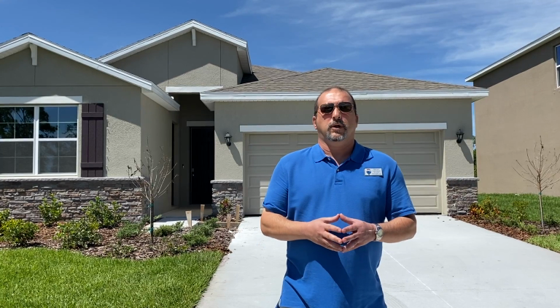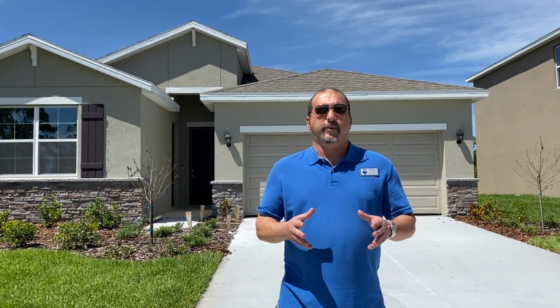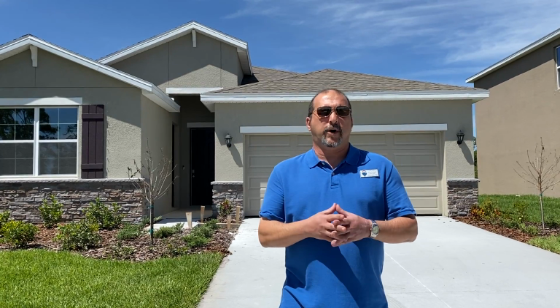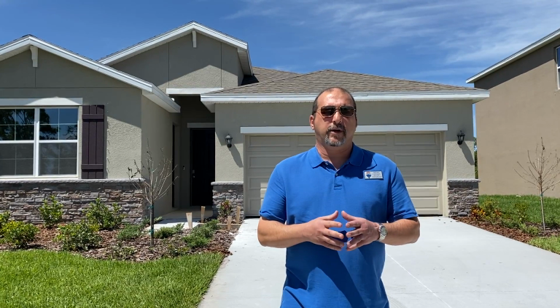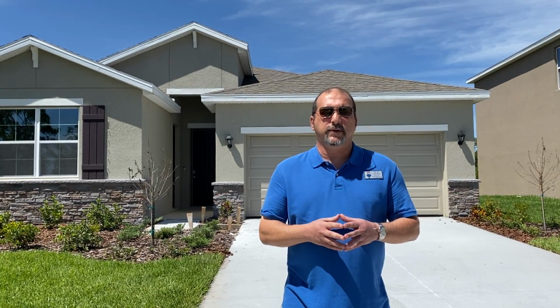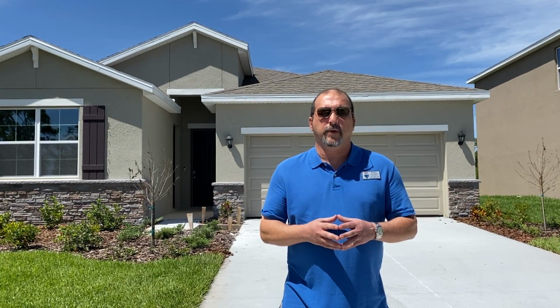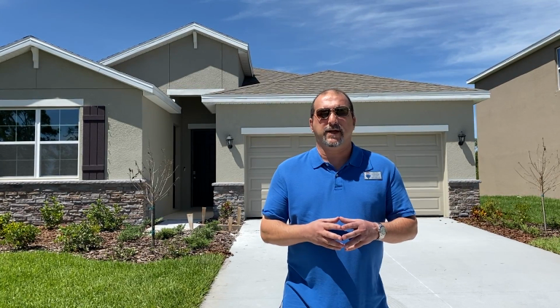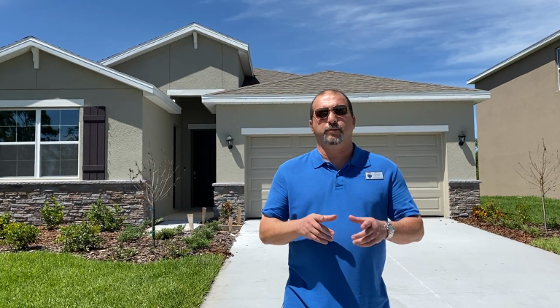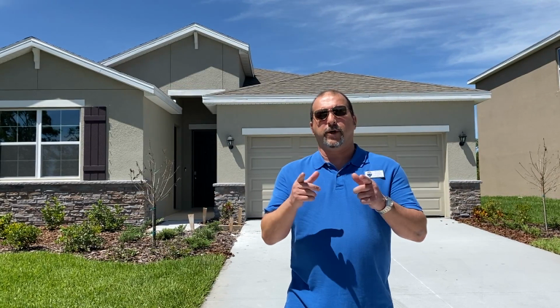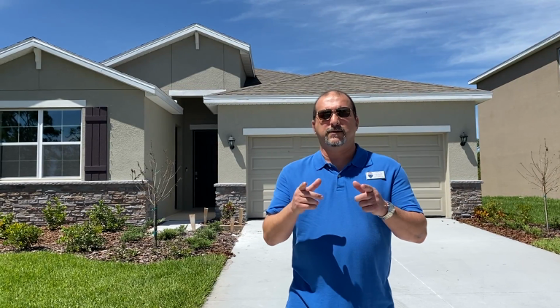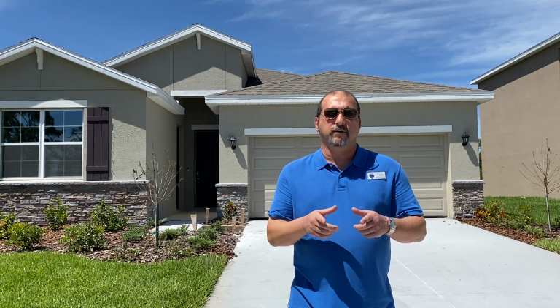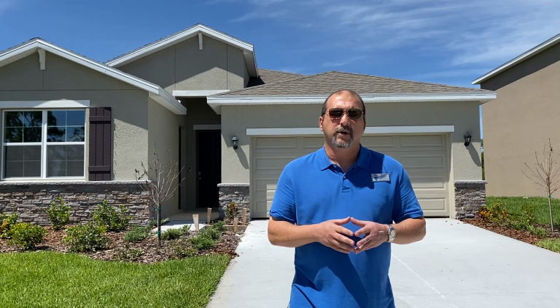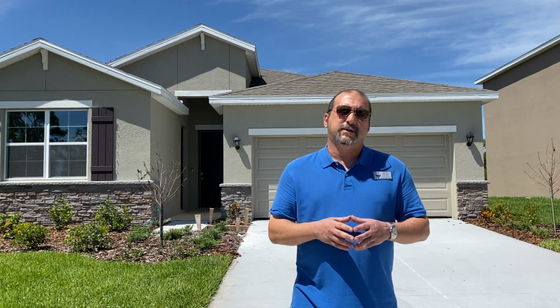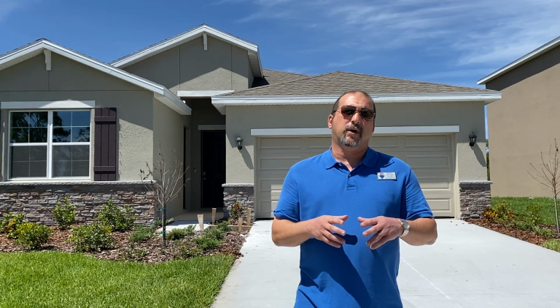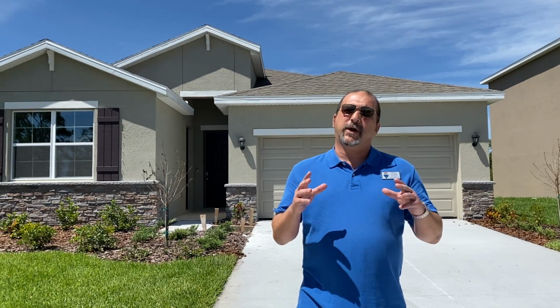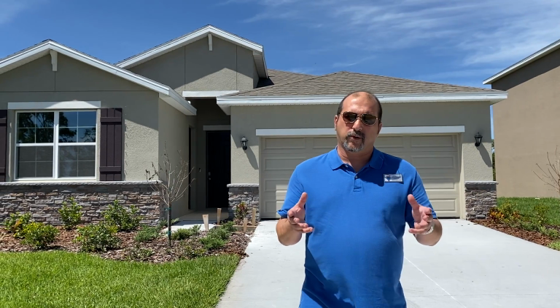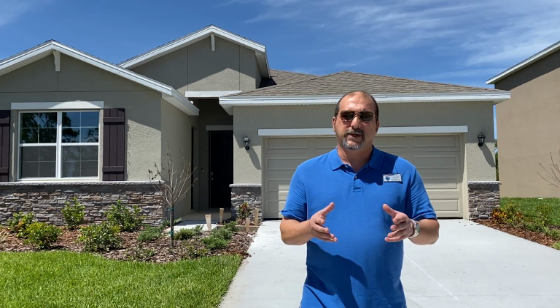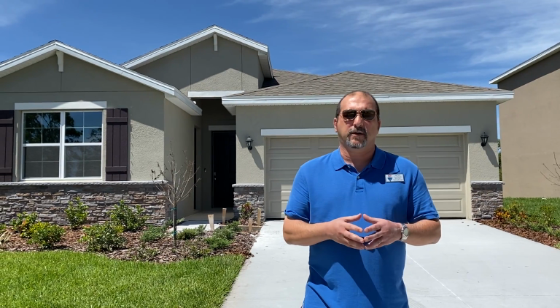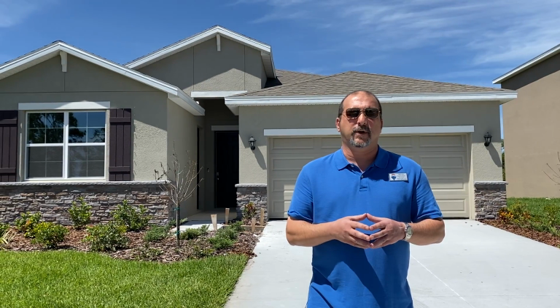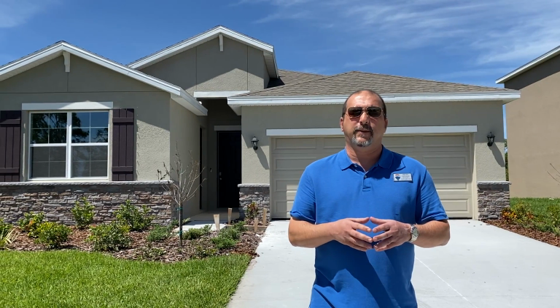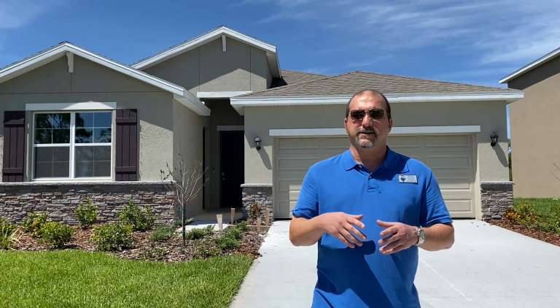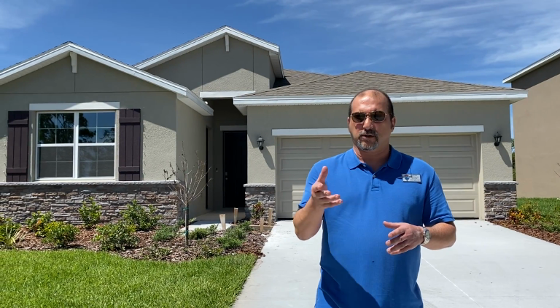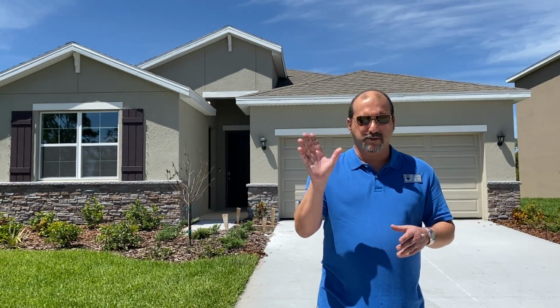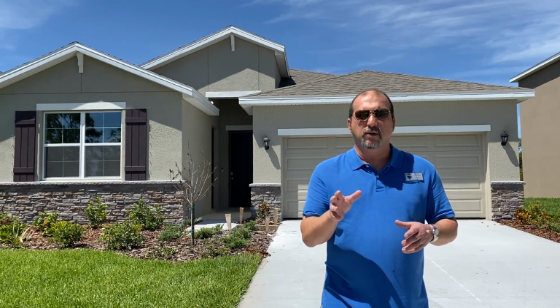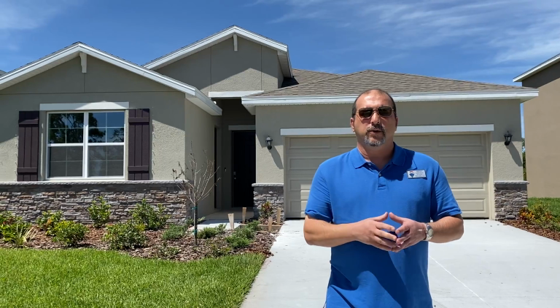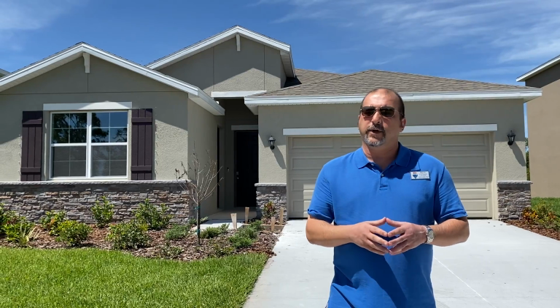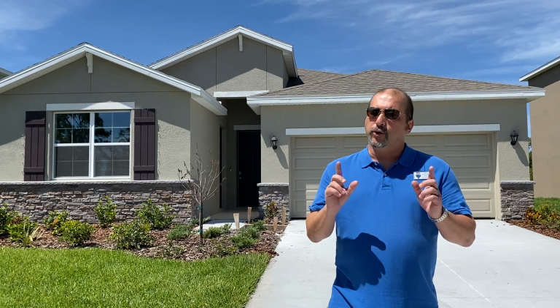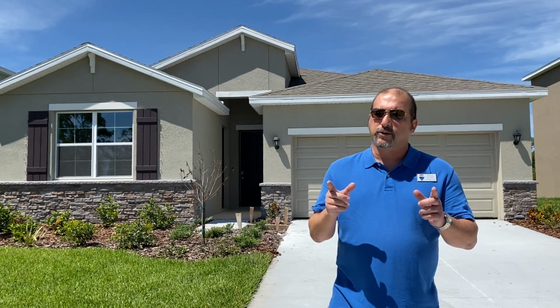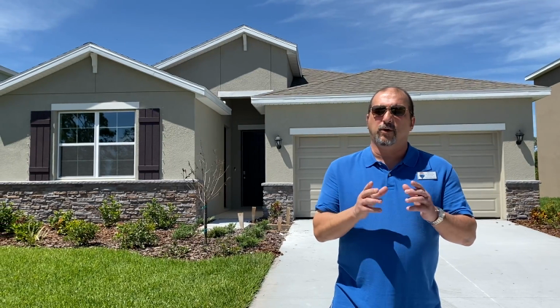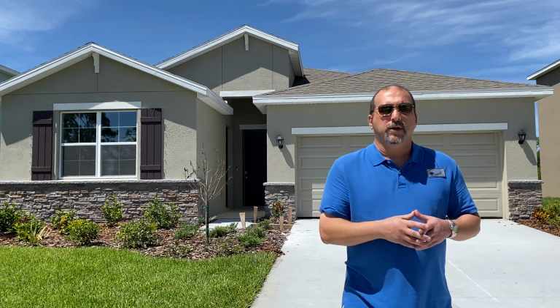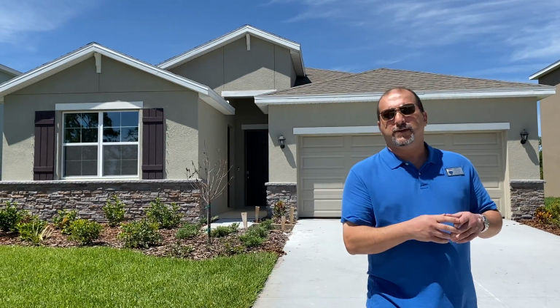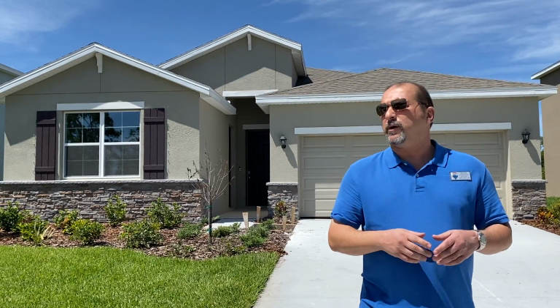Hello again everybody, this is Brown from Baker Global Team here at RE-MAX Alliance Group — beautiful, great times in Sarasota, Florida. Today we are in Parrish, Florida once again for a client of mine in Texas, Cheryl. Hello Cheryl. I'm going to show her another new construction home. So let's get started.